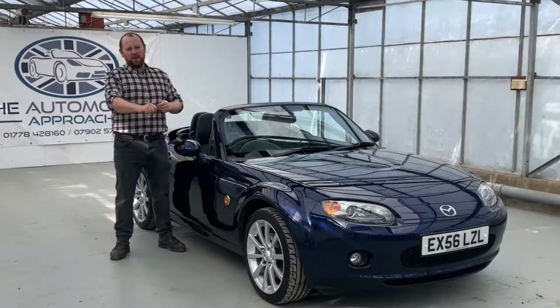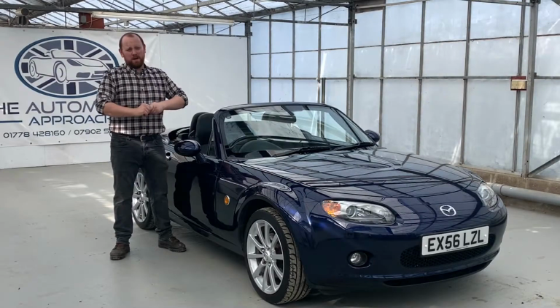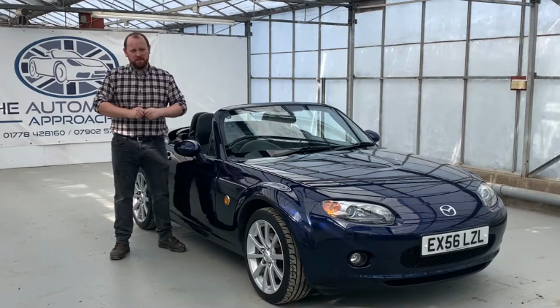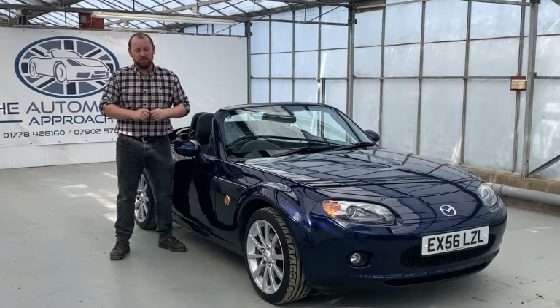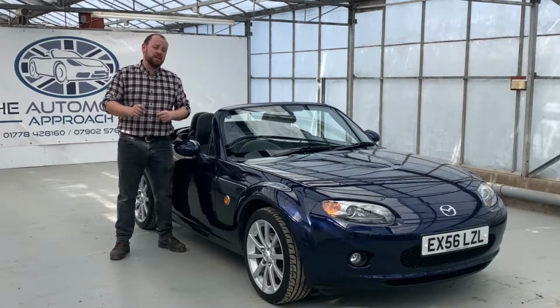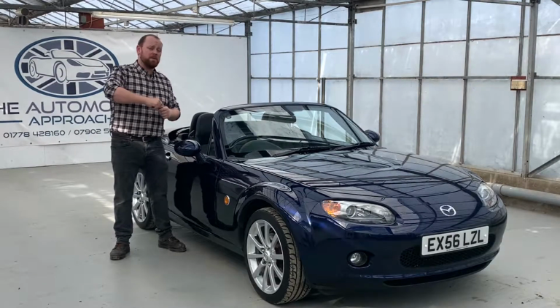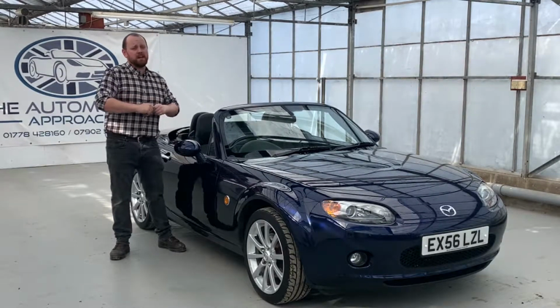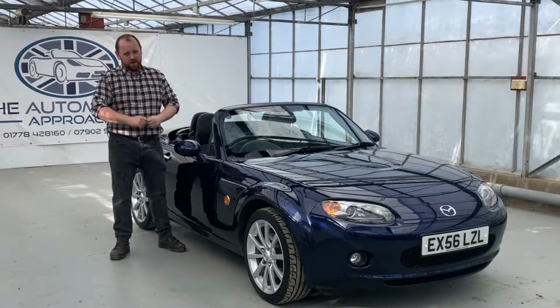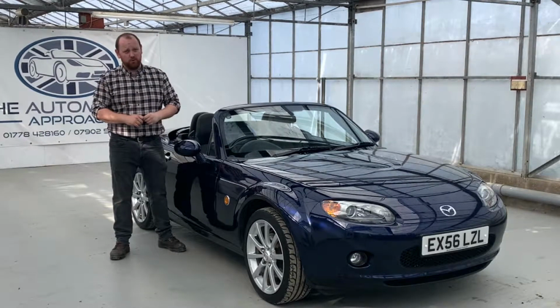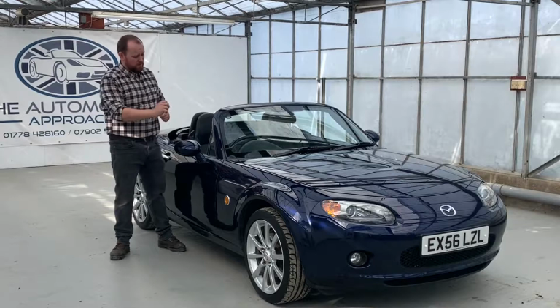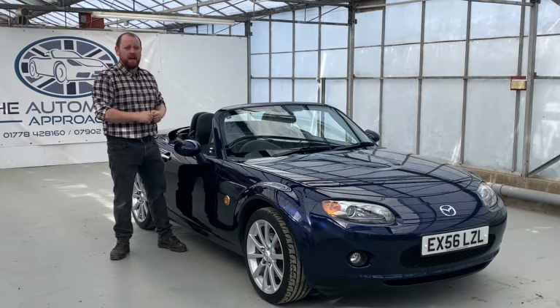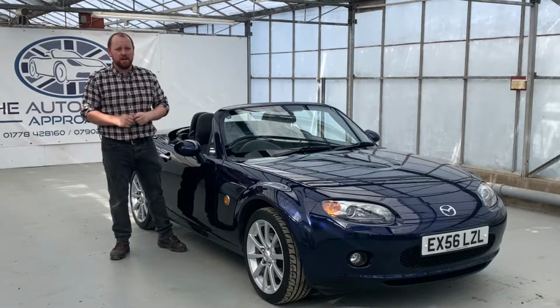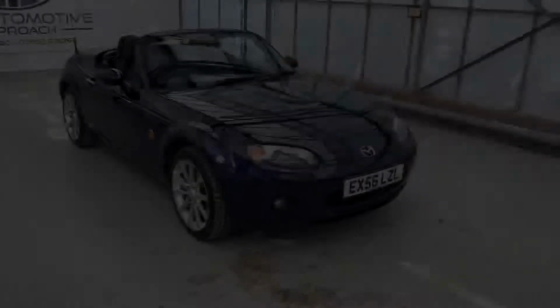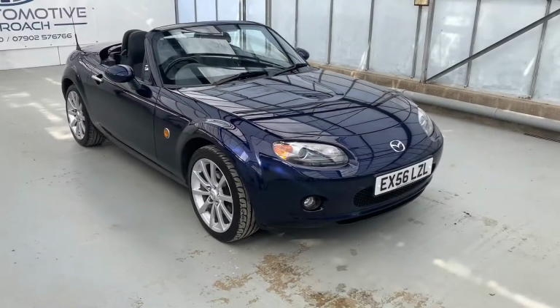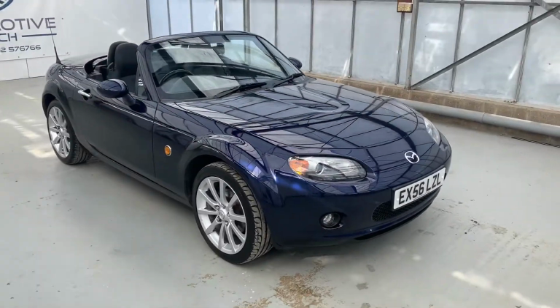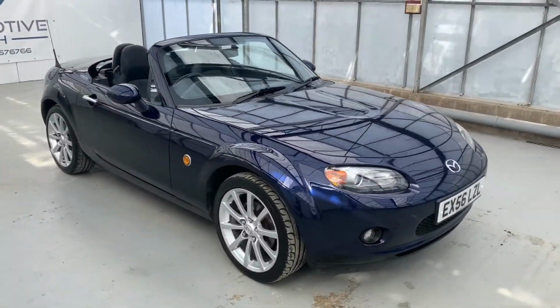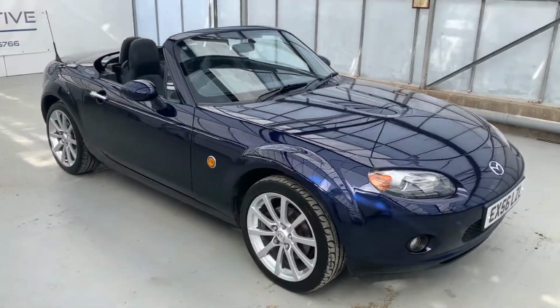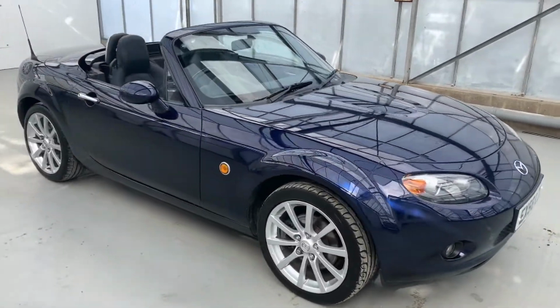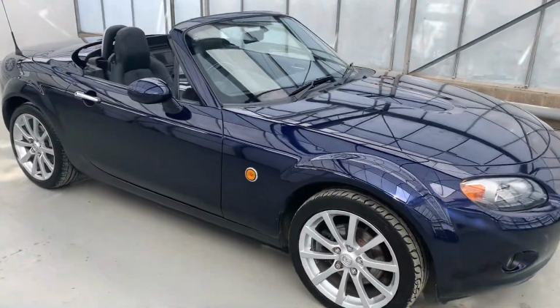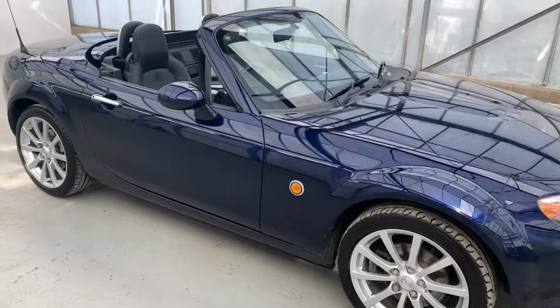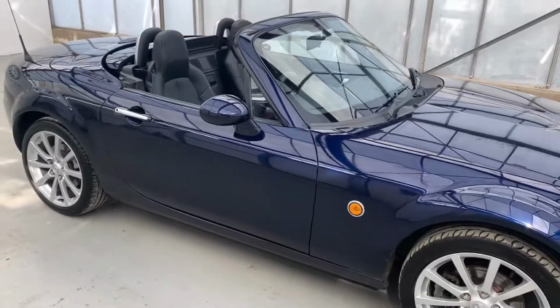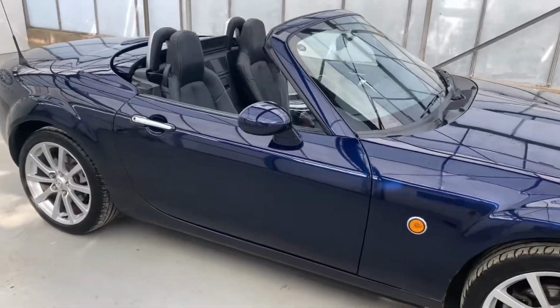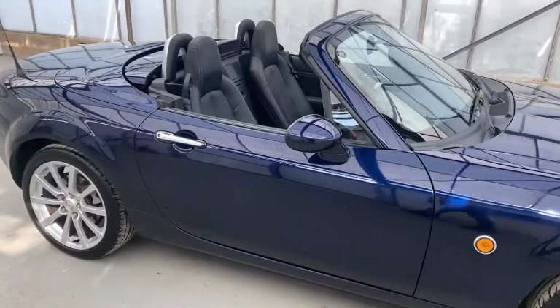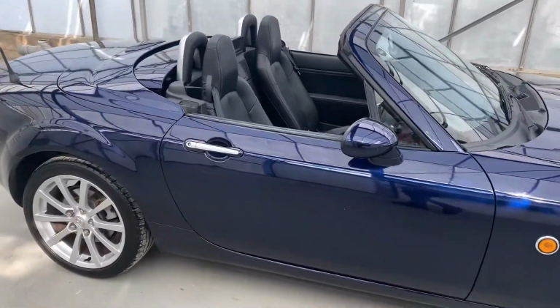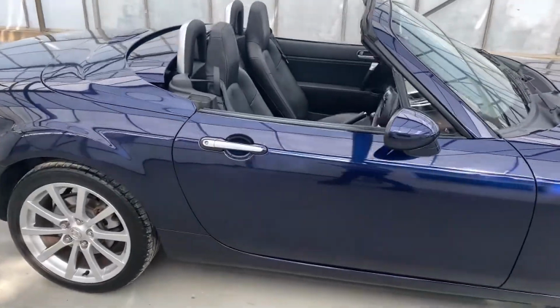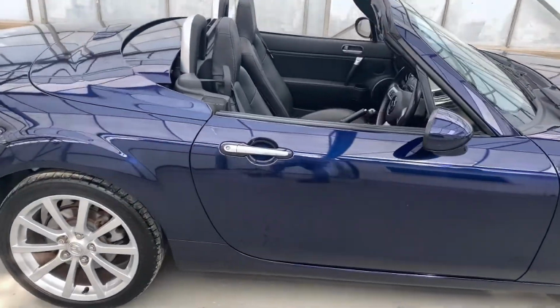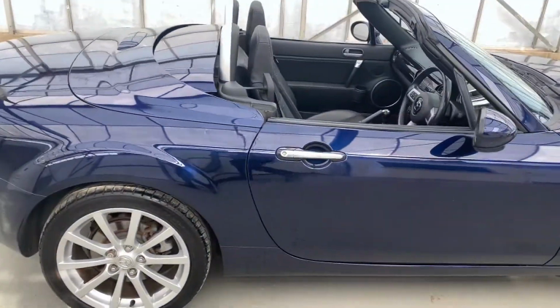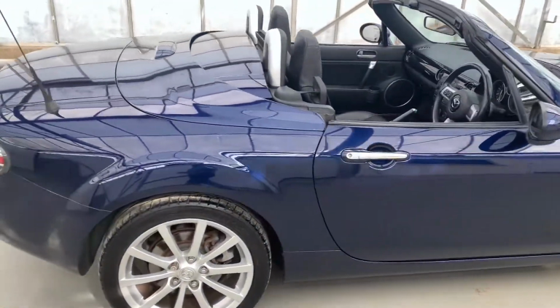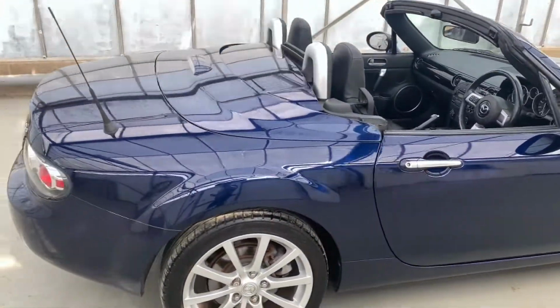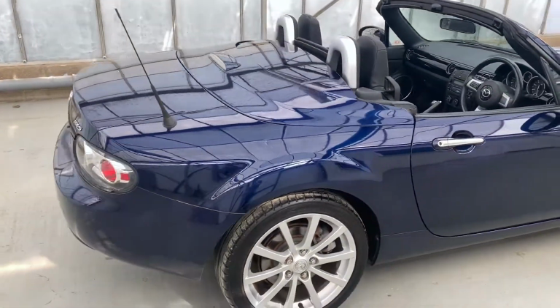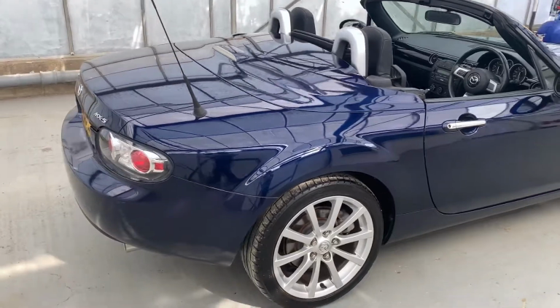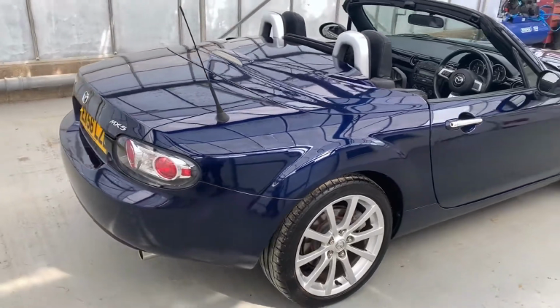Hello, my name is Mike from the Automotive Approach. Today we're going to be taking you through a quick video tour of our Mazda MX-5. This is our super low mileage 56 plate Mazda MX-5 — it's only covered just over 54,000 miles from new, and for a 56 plate that's really, really good.